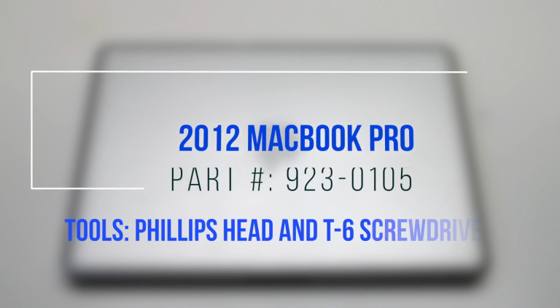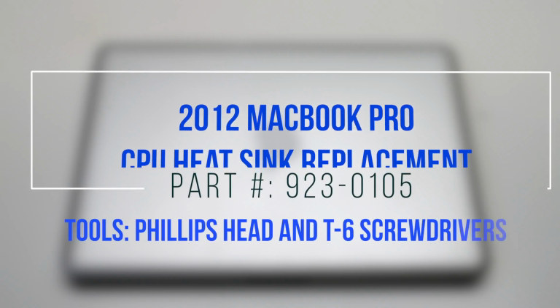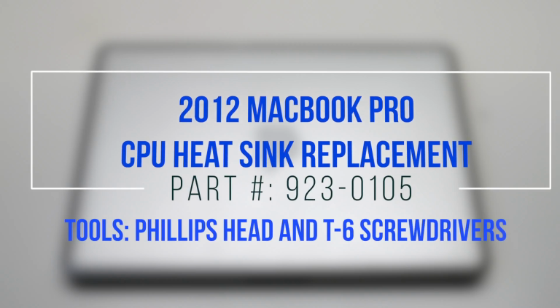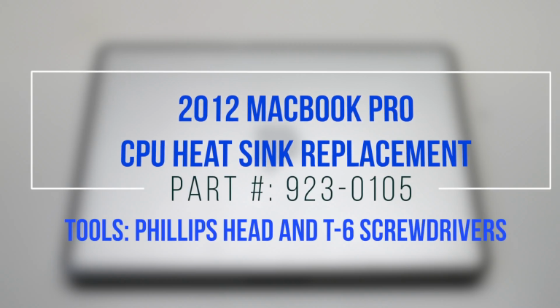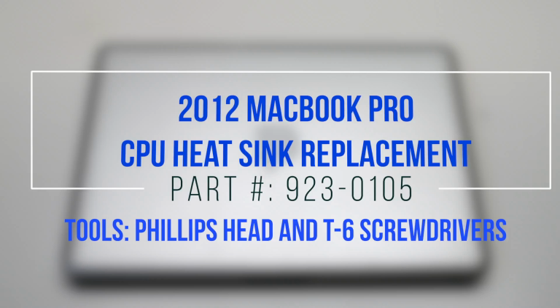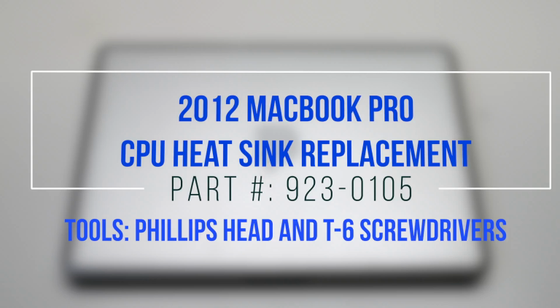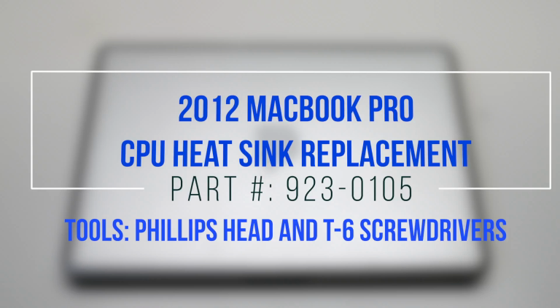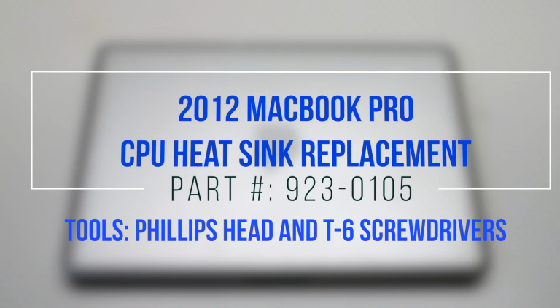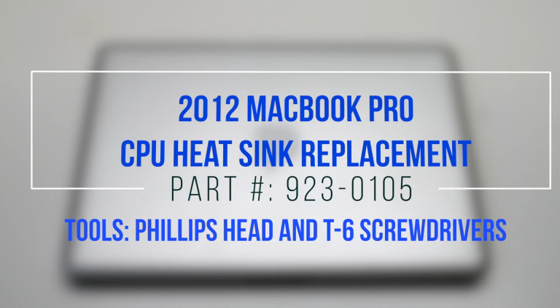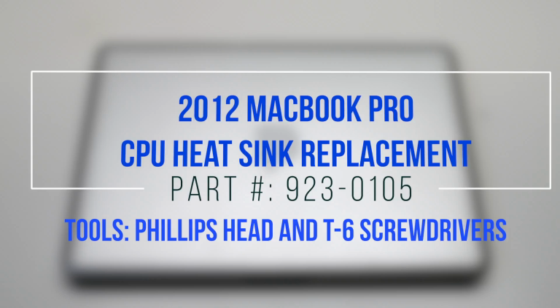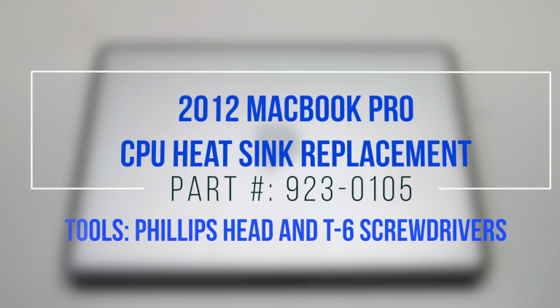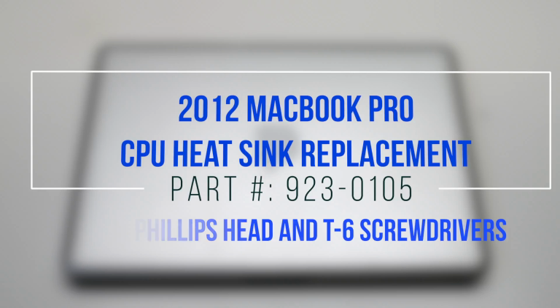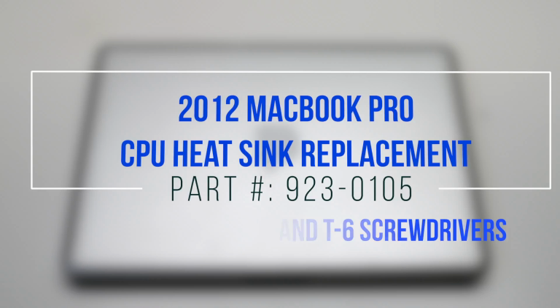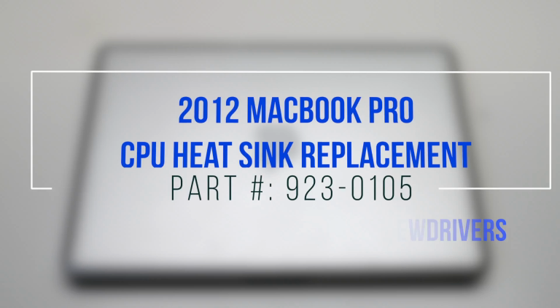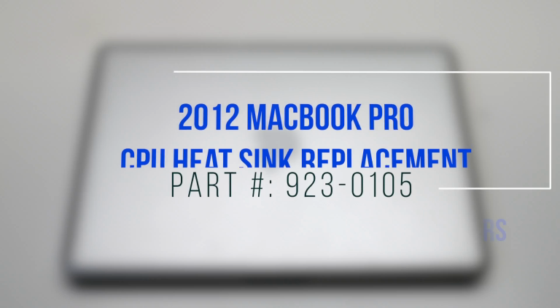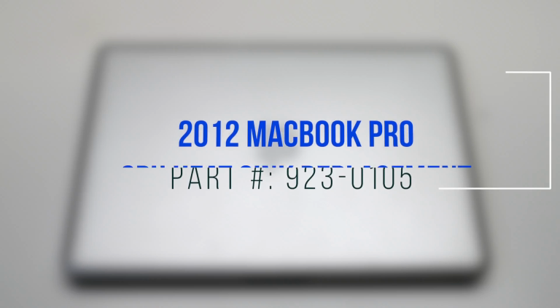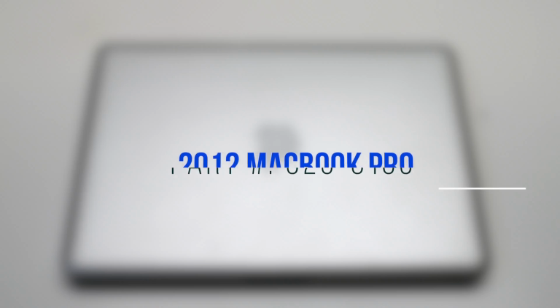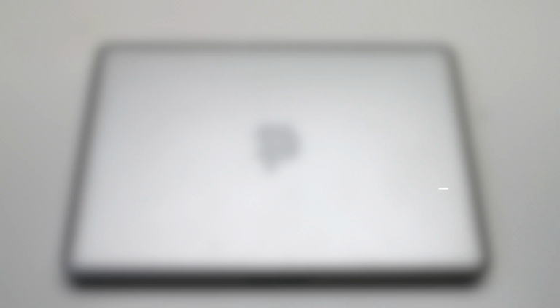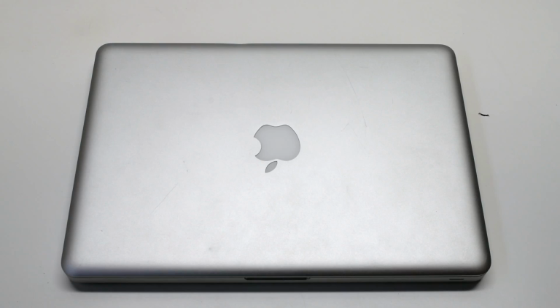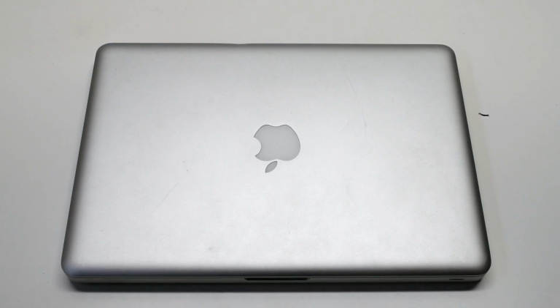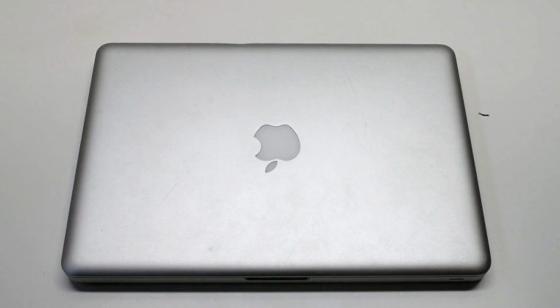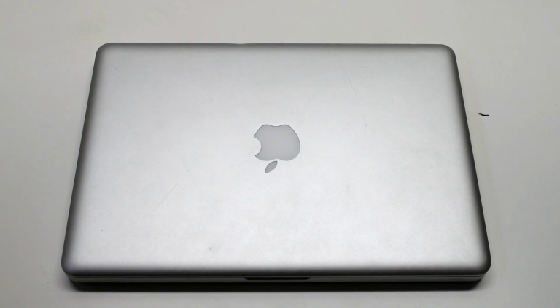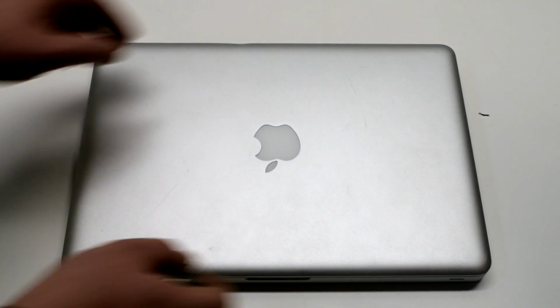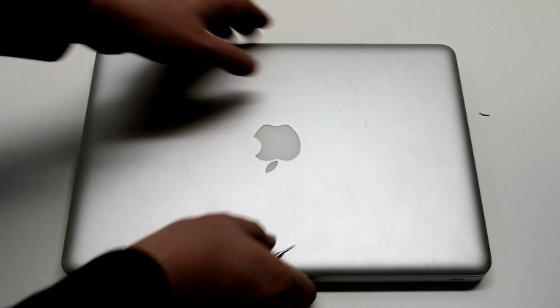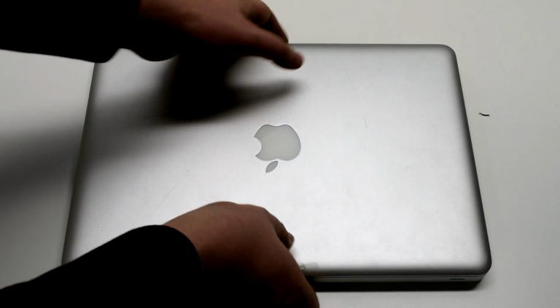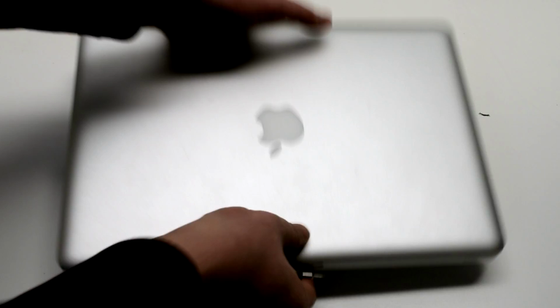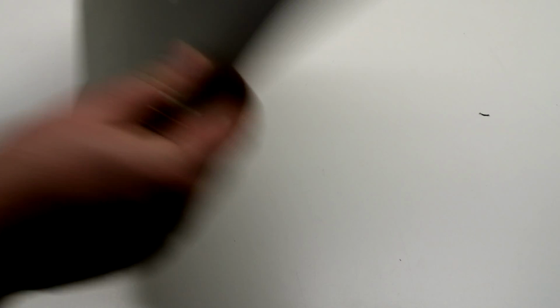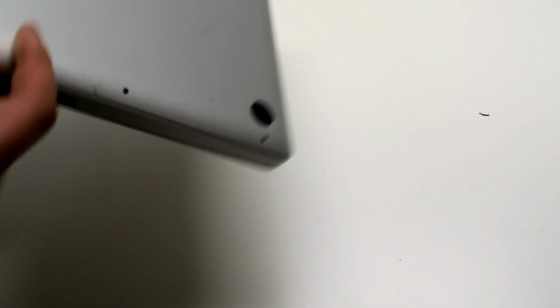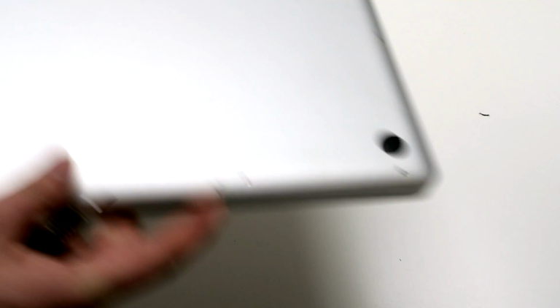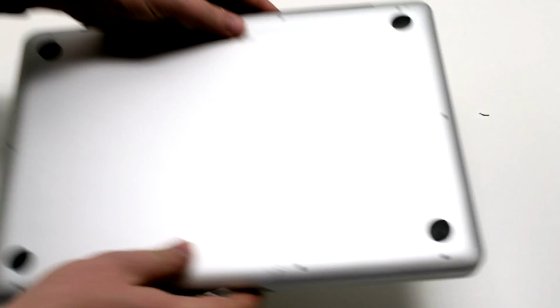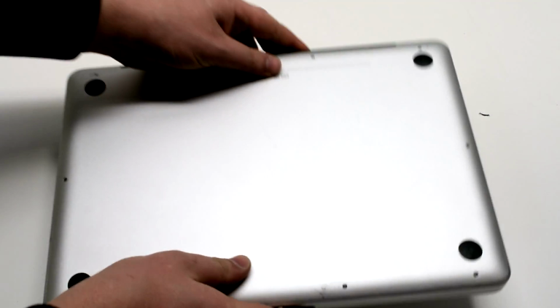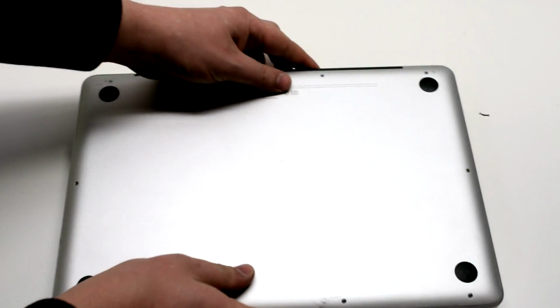2012 MacBook Pro CPU heatsink replacement. Begin by shutting down and flipping over your MacBook.